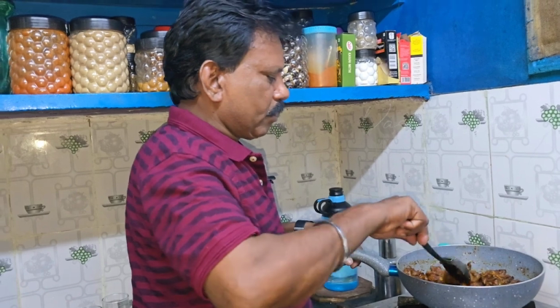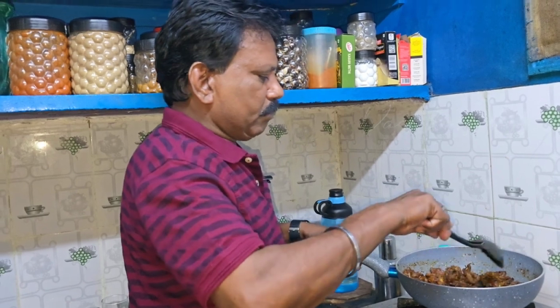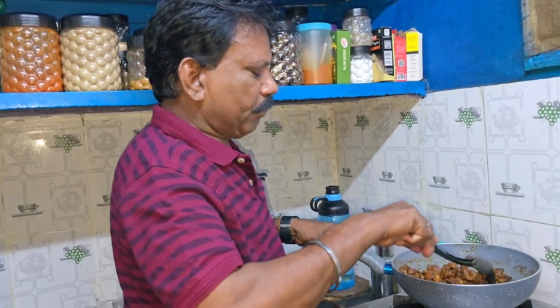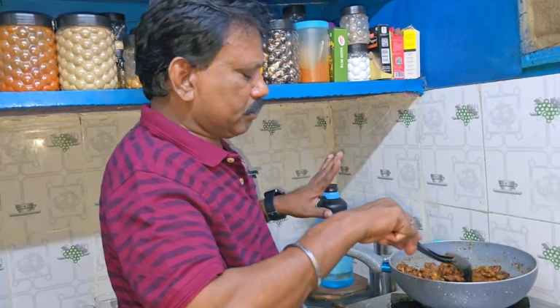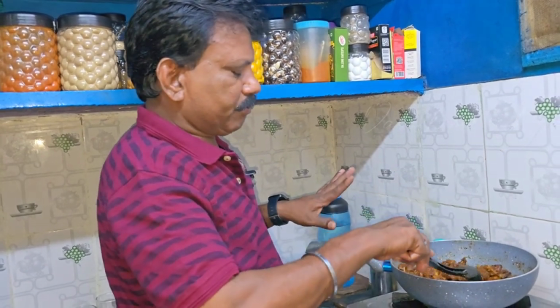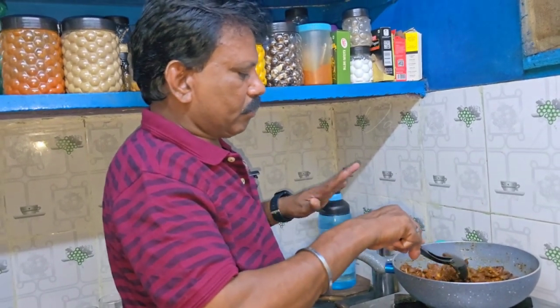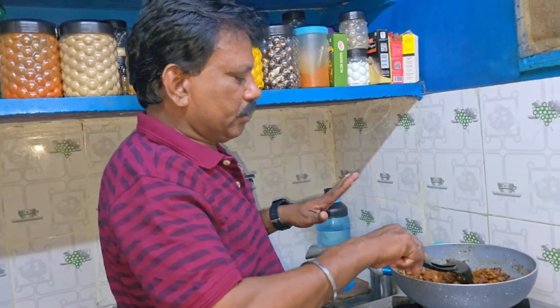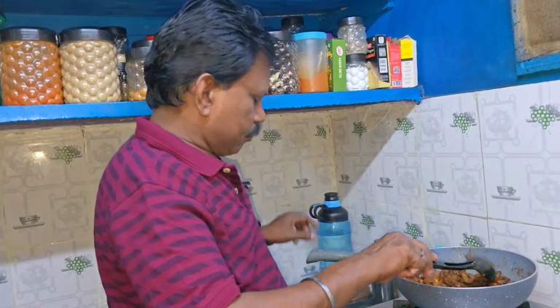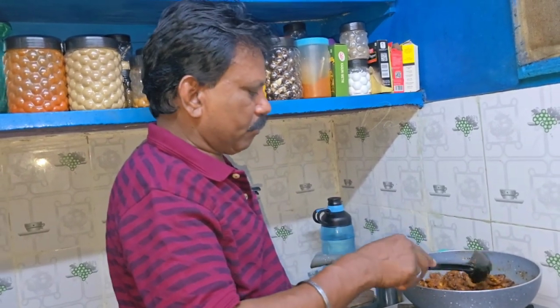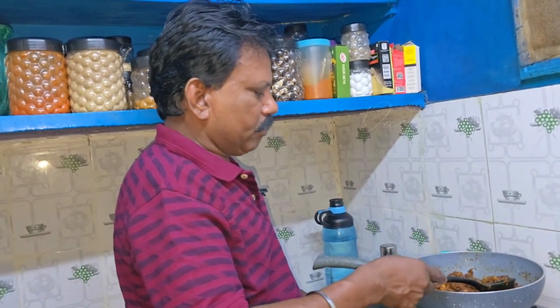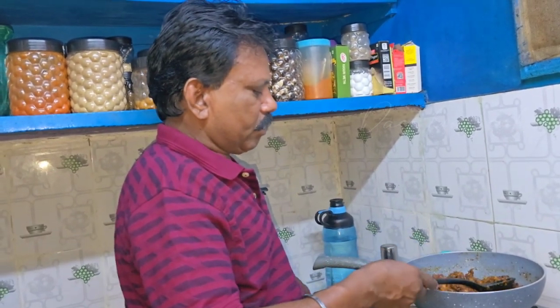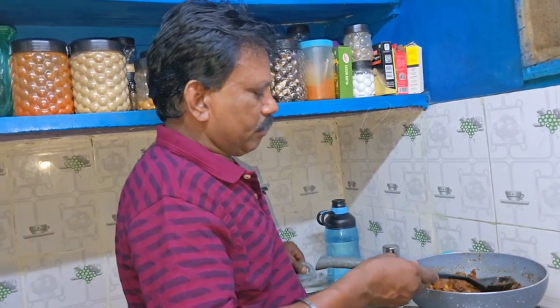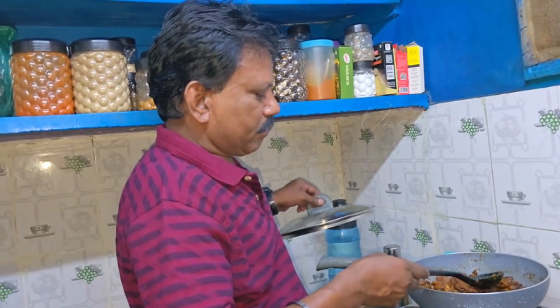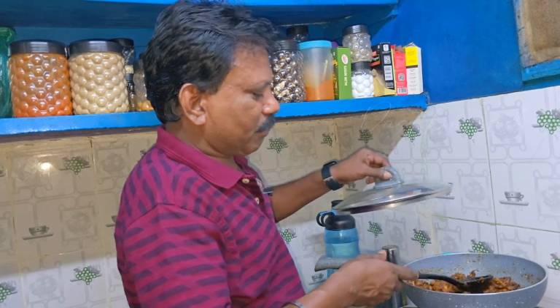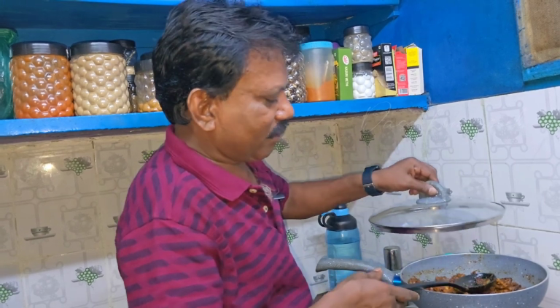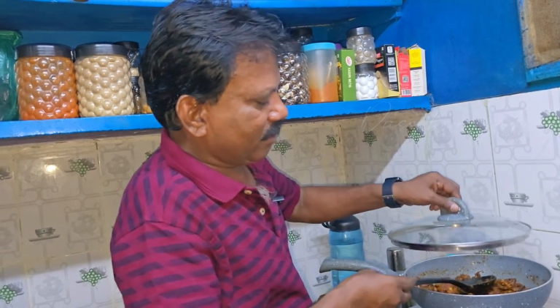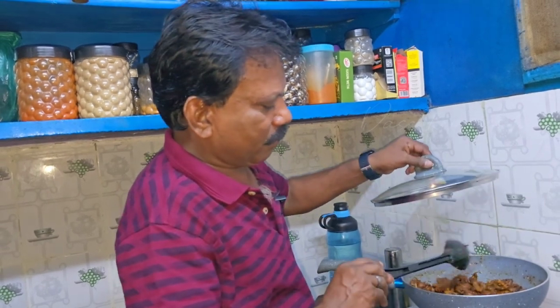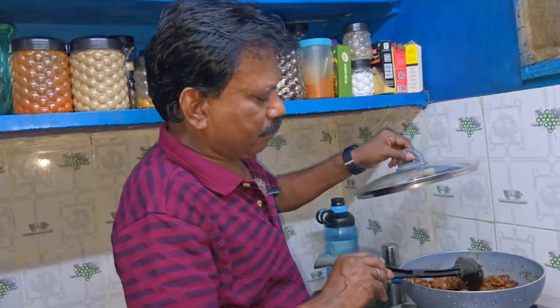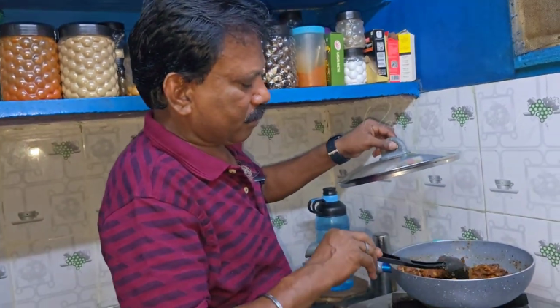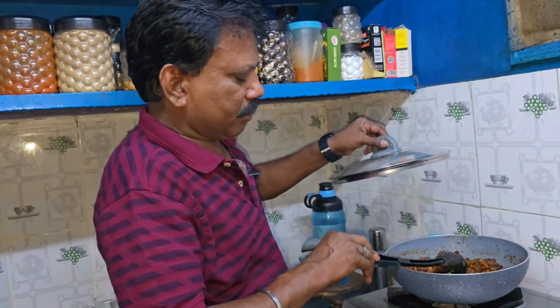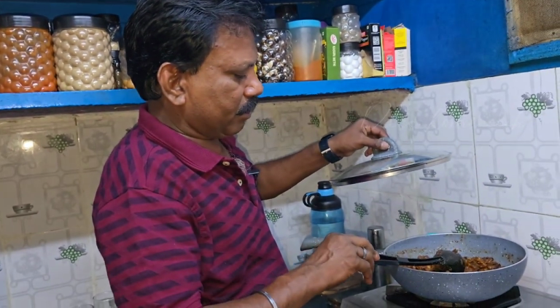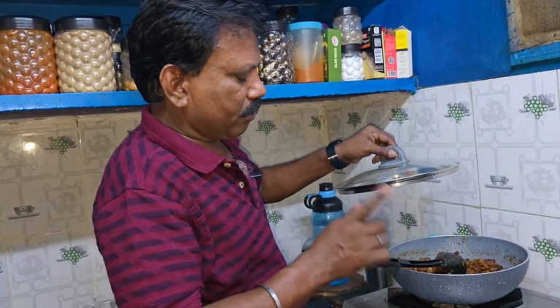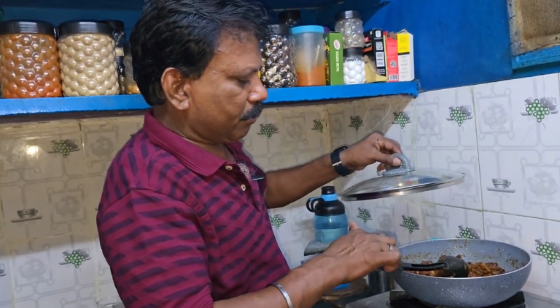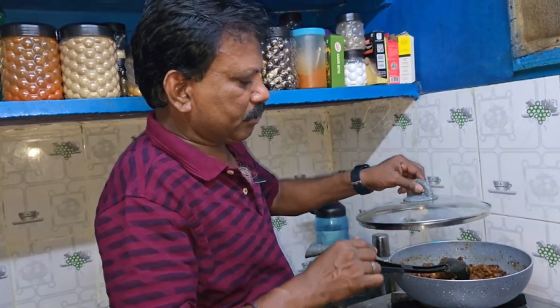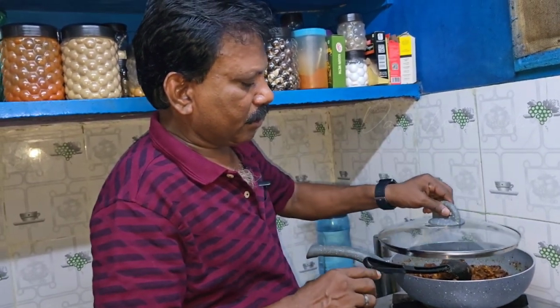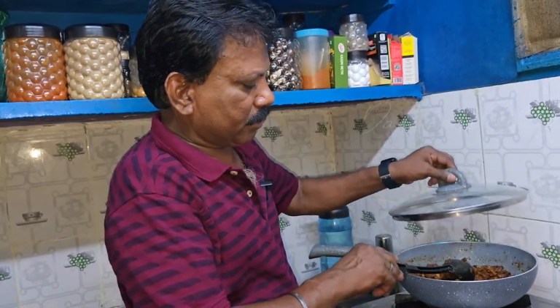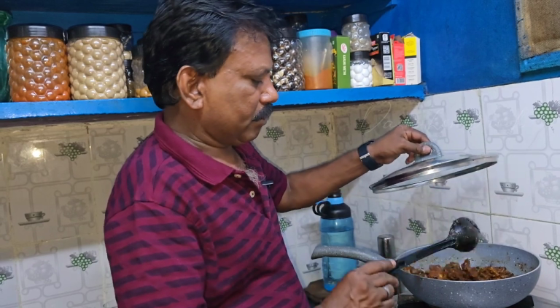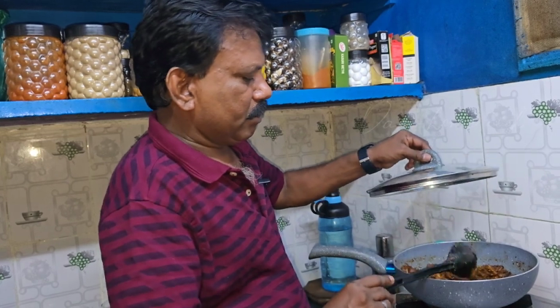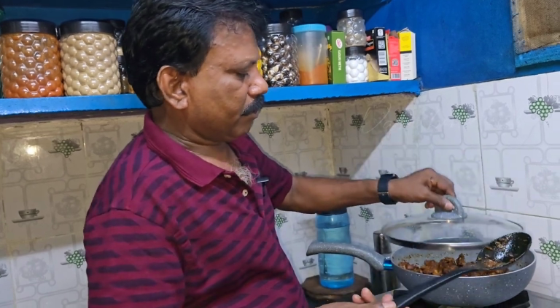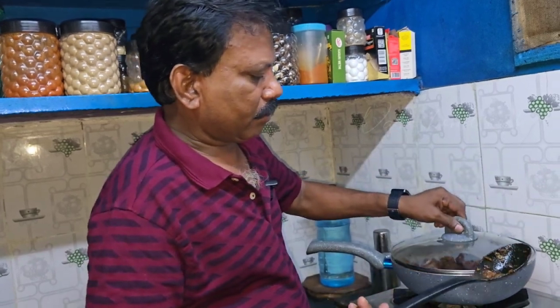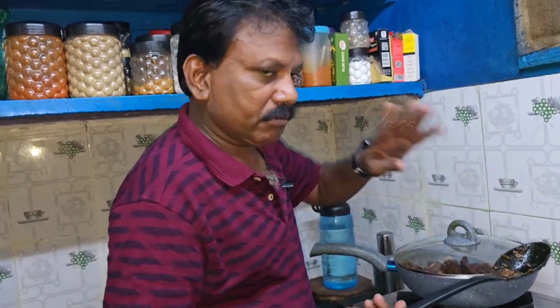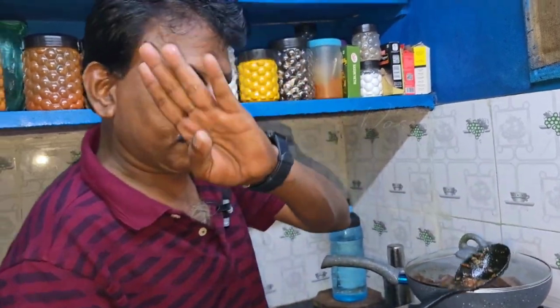This white rice is good. The rice is good to eat. You can try it and take a break. I'll see you in the next video. Bye-bye.